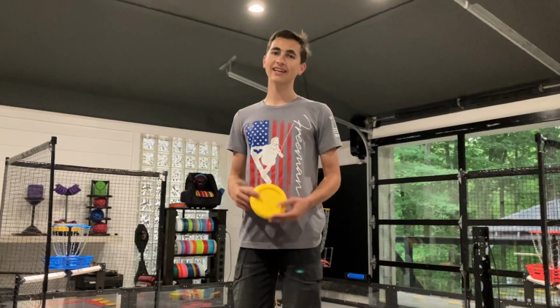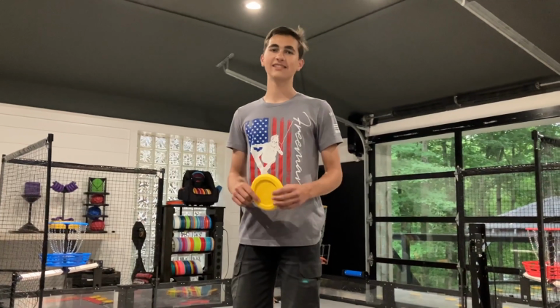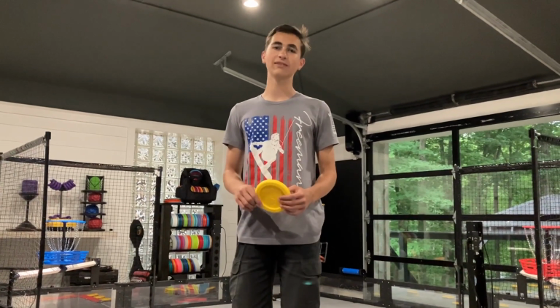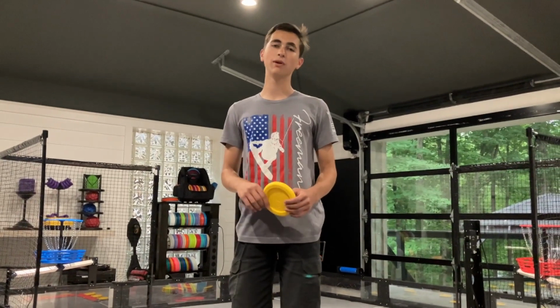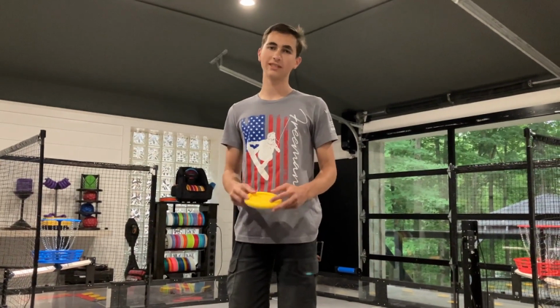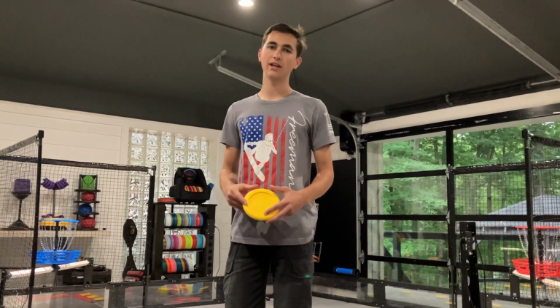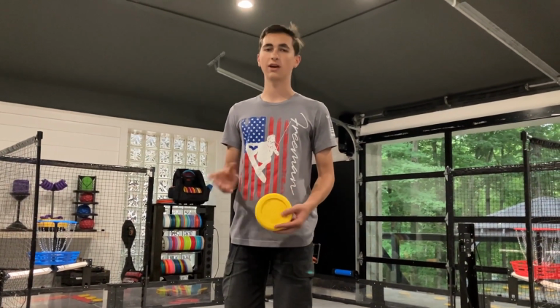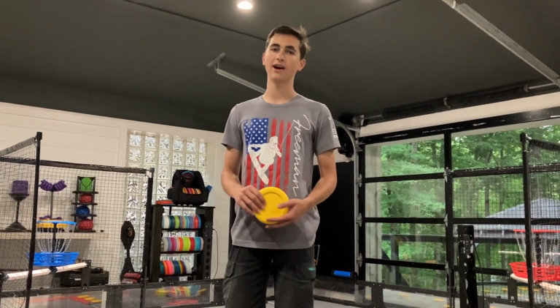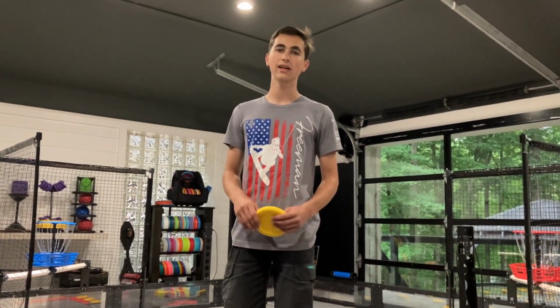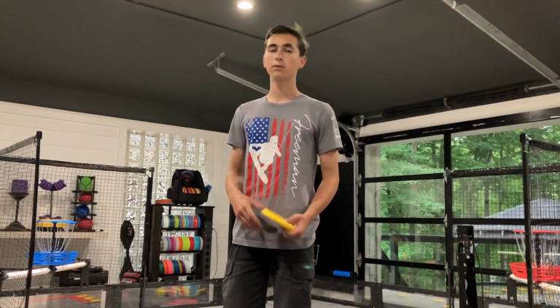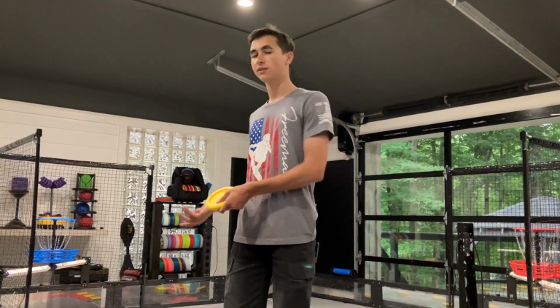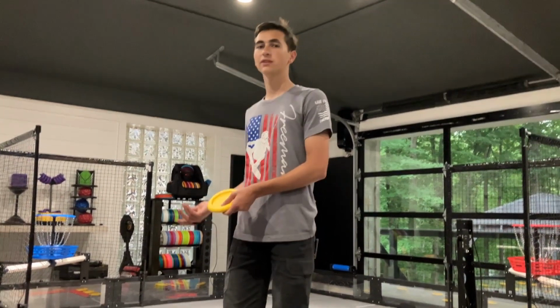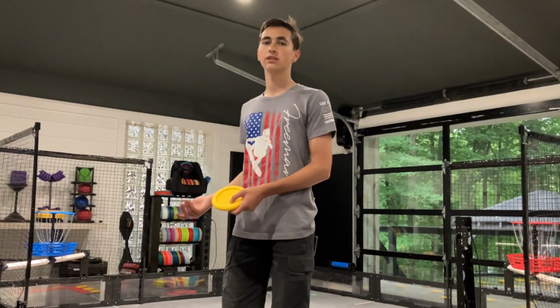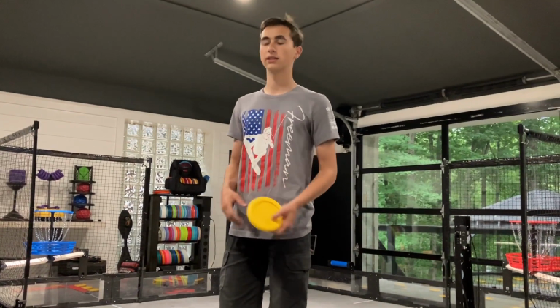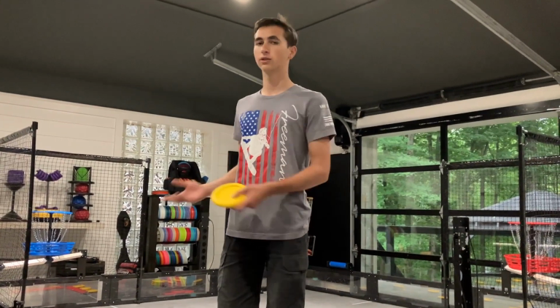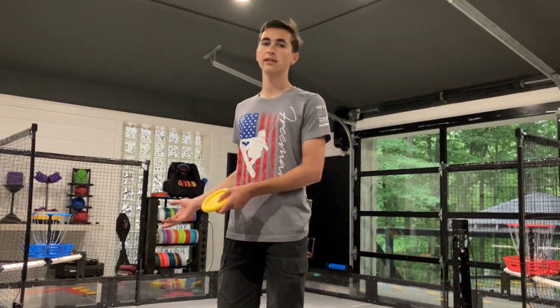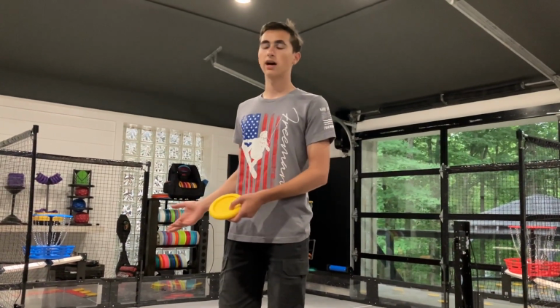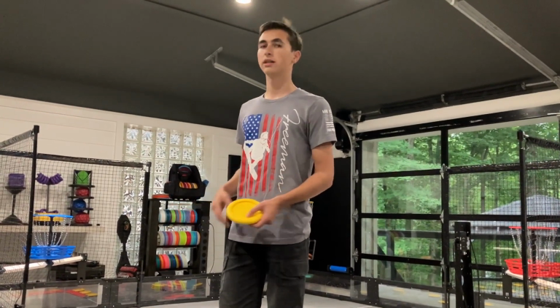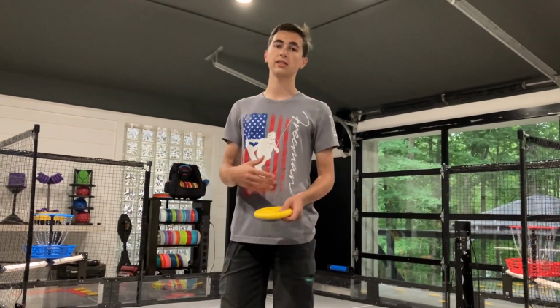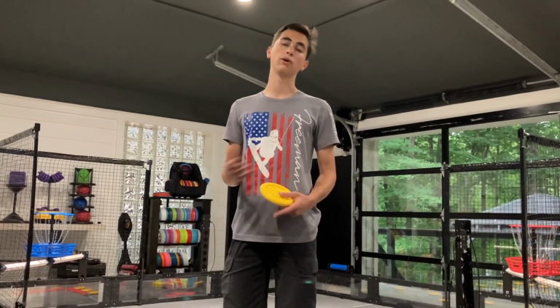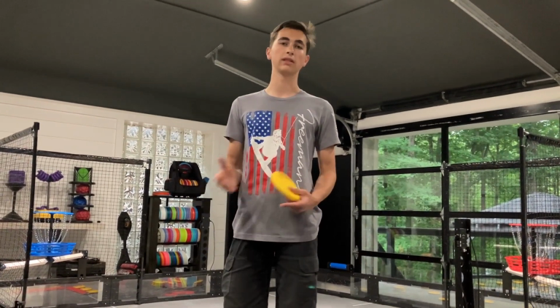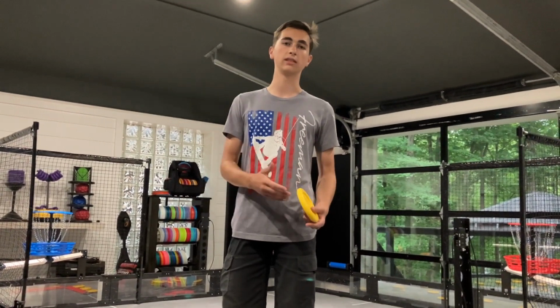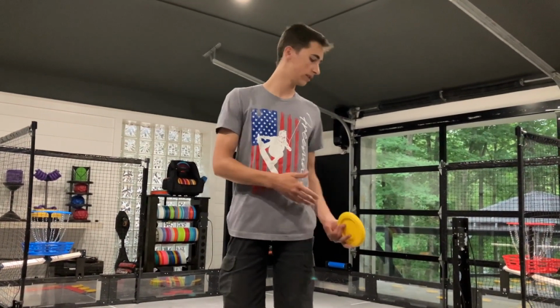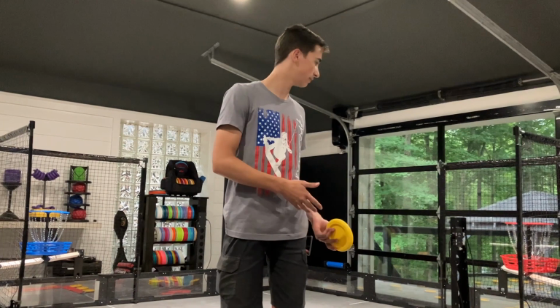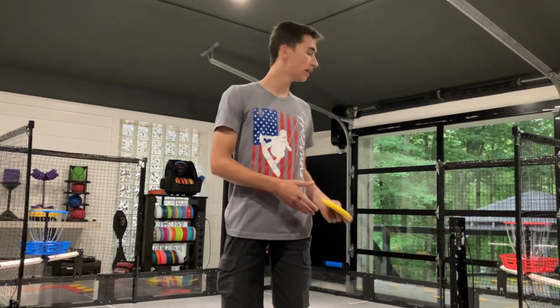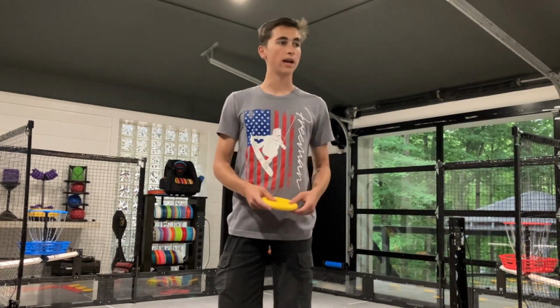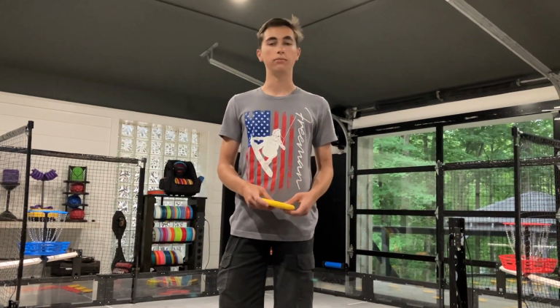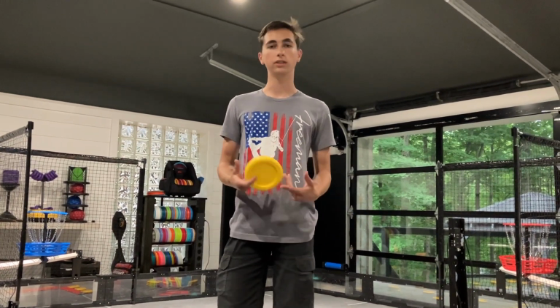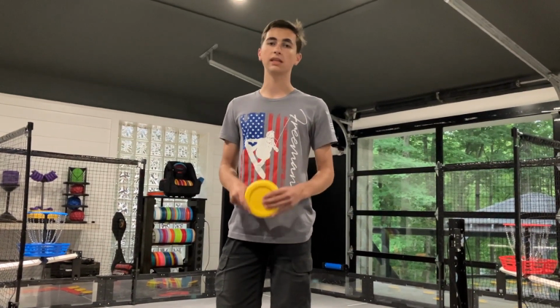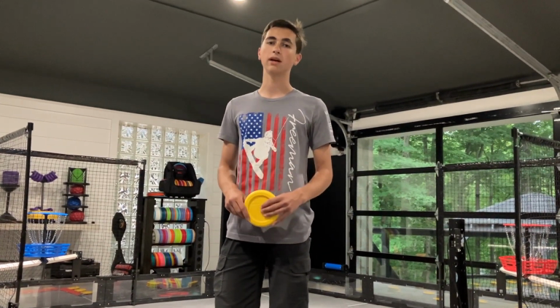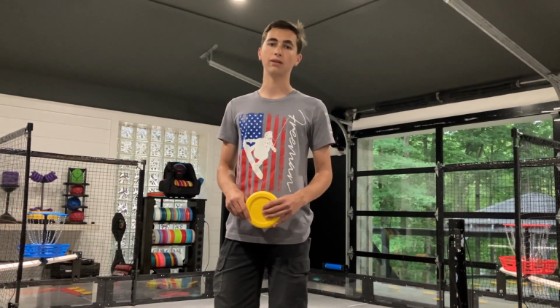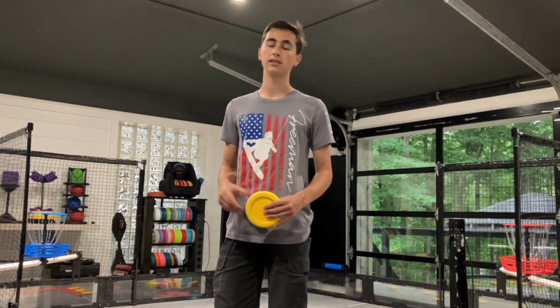Hi guys, it's Duncan from 21417A RoboCost Robotics. We just got our new field in, so we'd like to show you around it, kind of discuss some of the pros and cons of this year's field, and just show you some of the things that might come into play this year.